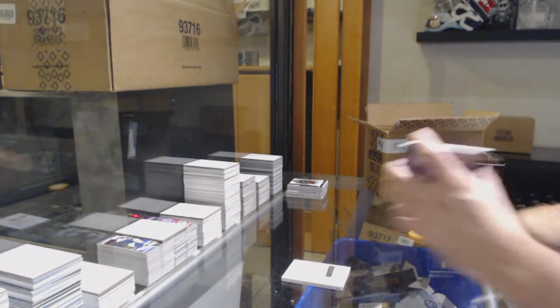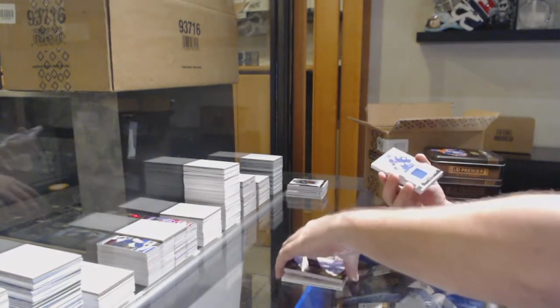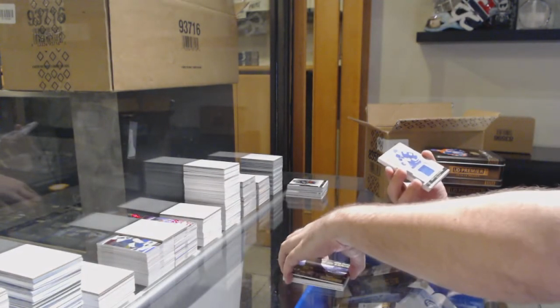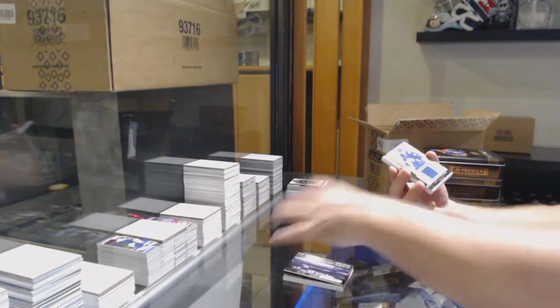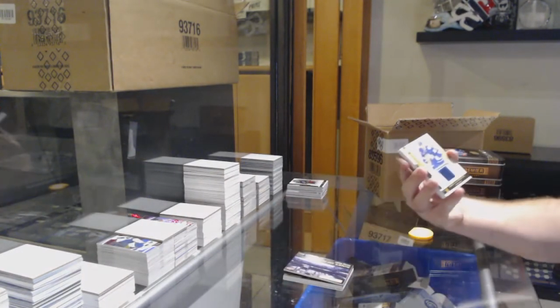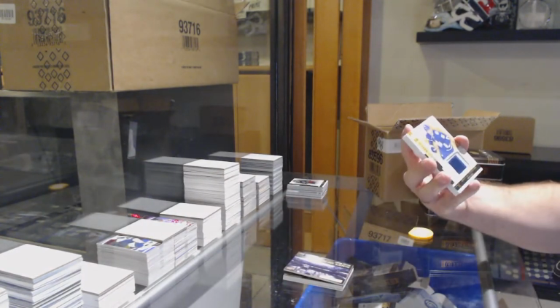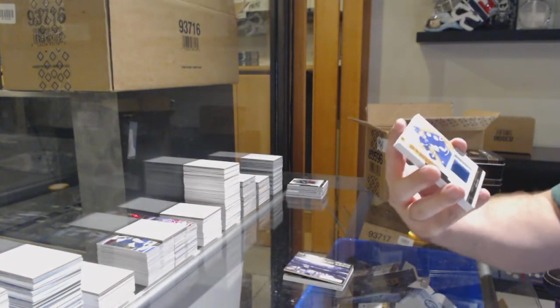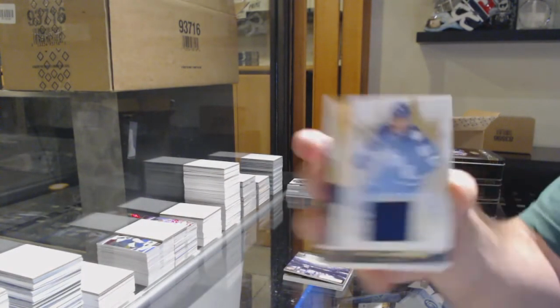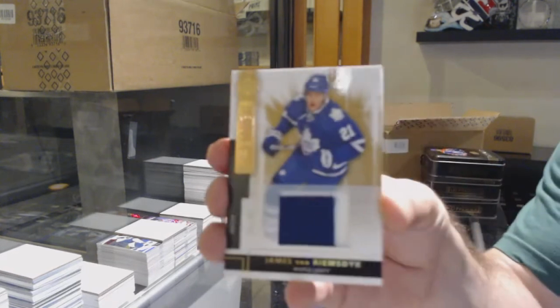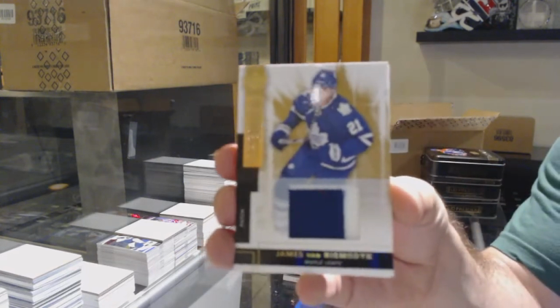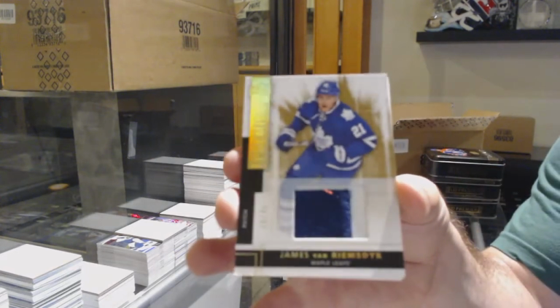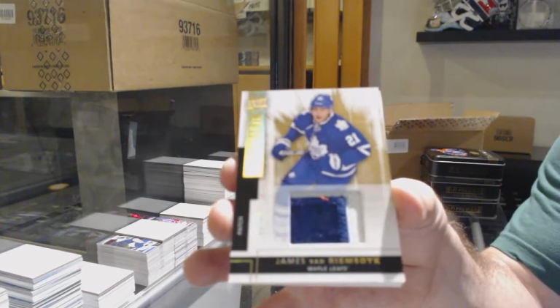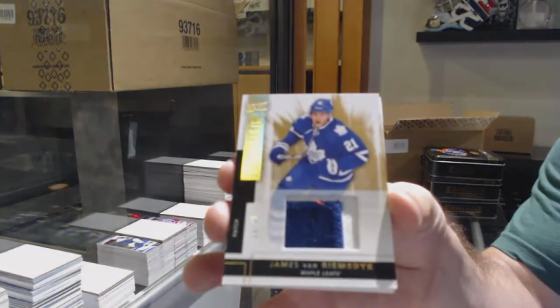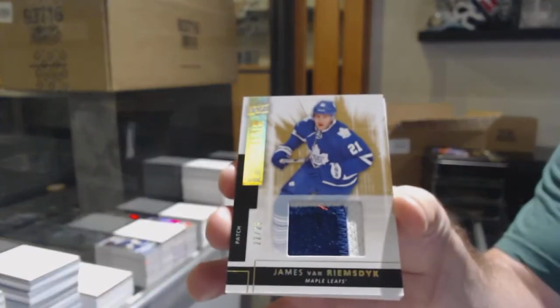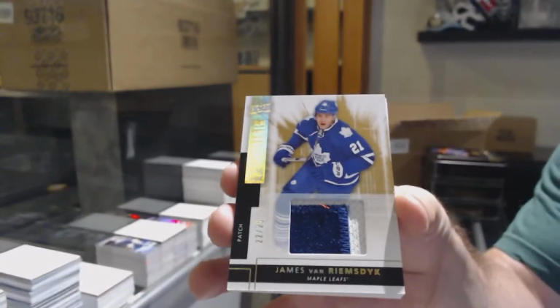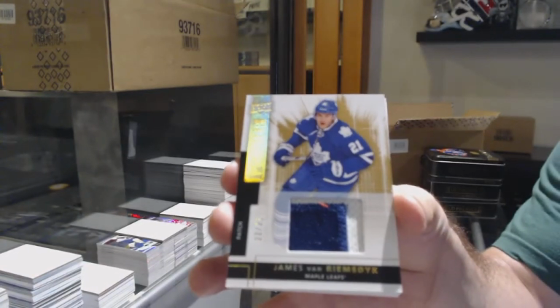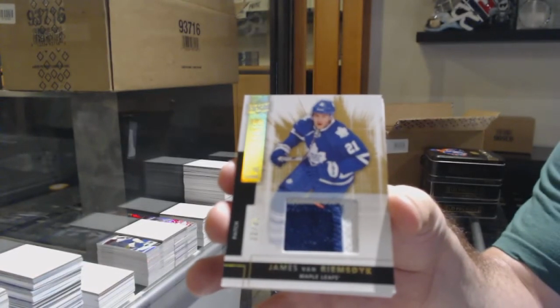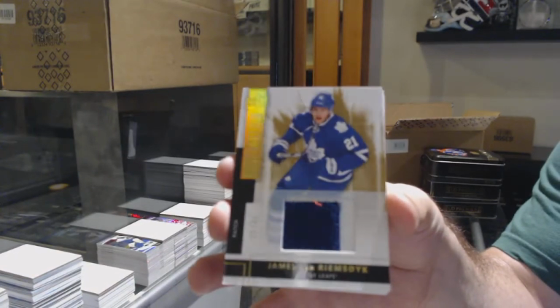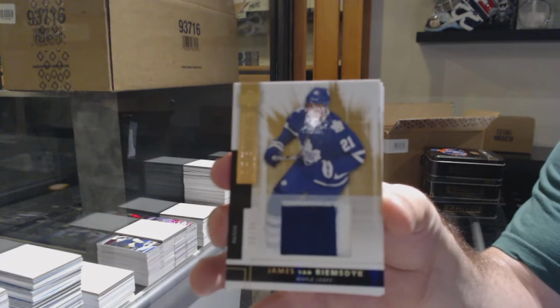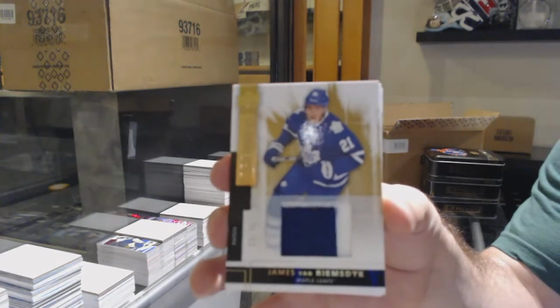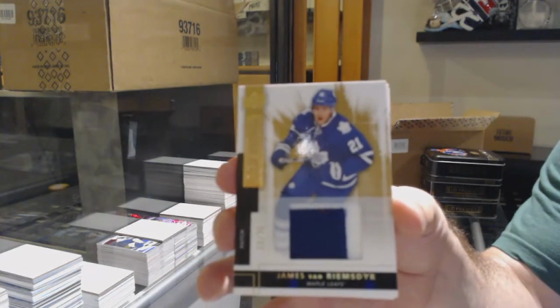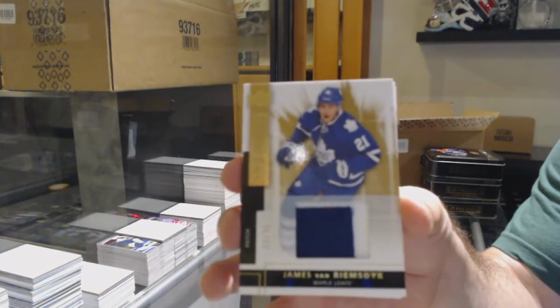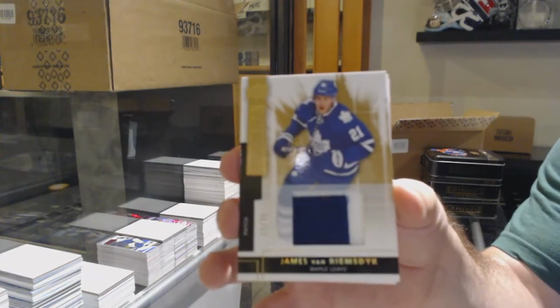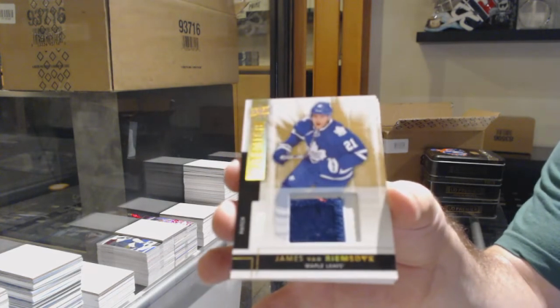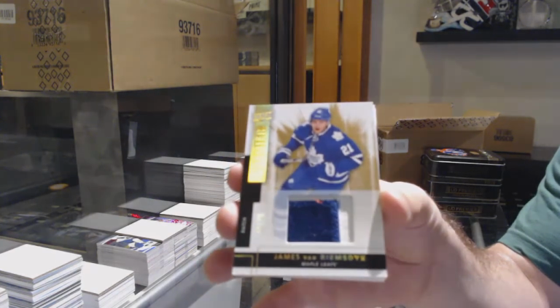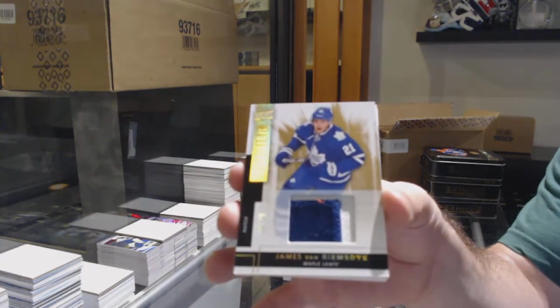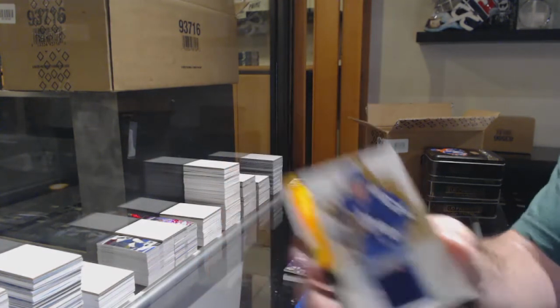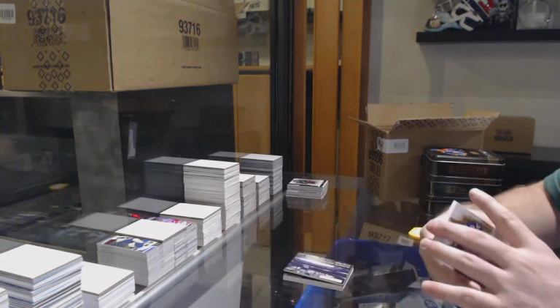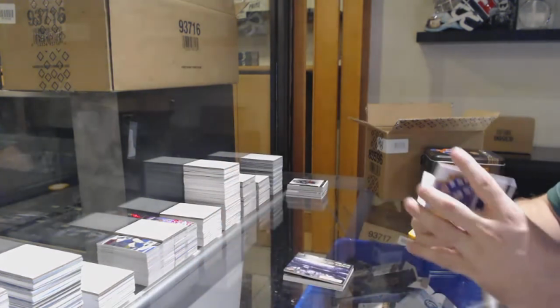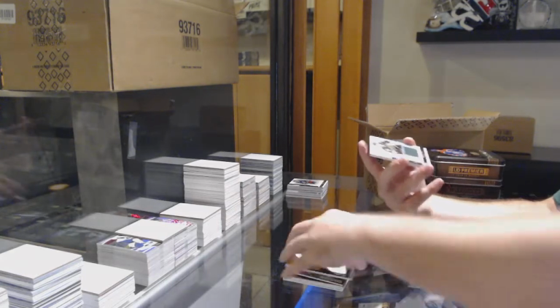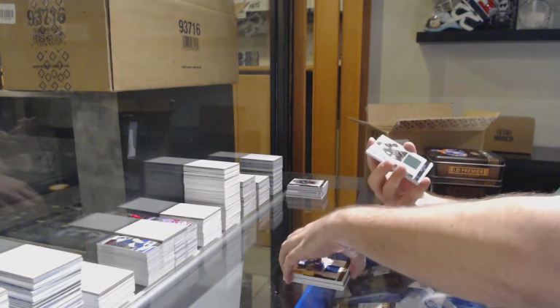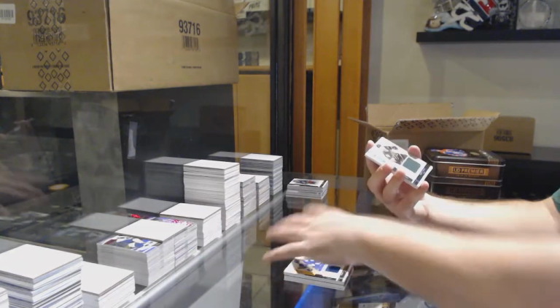For the Maple Leafs, the $2.25 one-off jersey number JVR, Ice Rookie, 22 of 25. For the Minnesota Wilds, $2.99, Christian Bolin. And we've got for the Dallas Stars, Klingberg, $2.49.